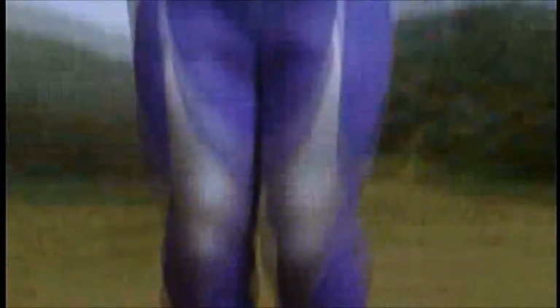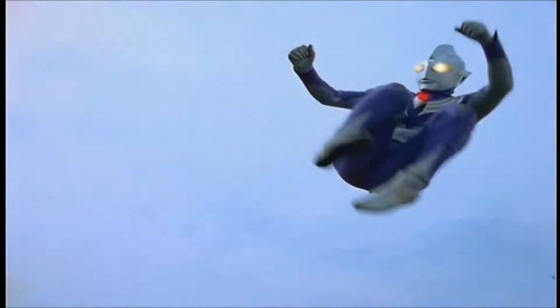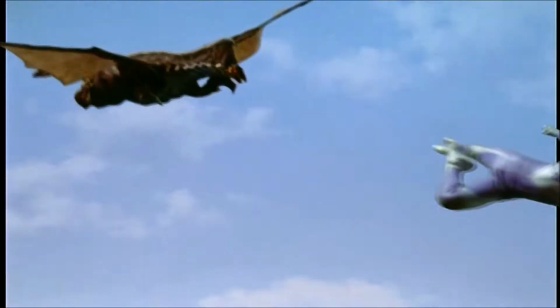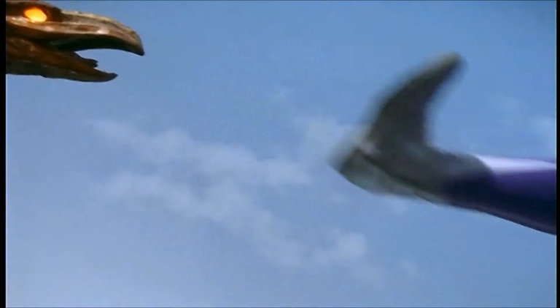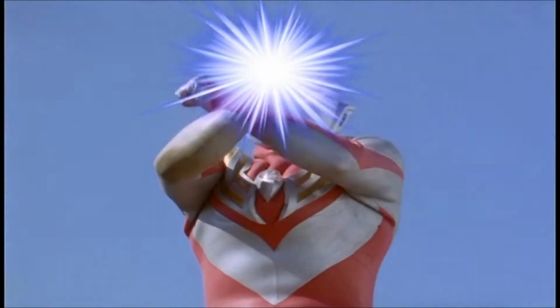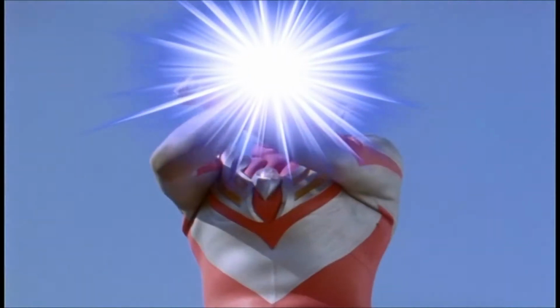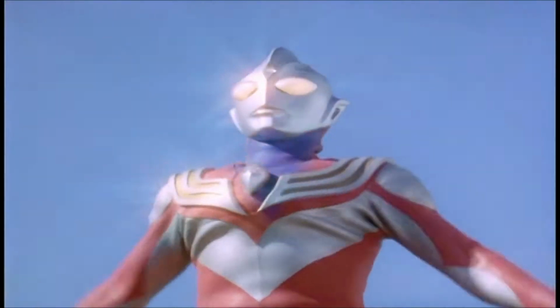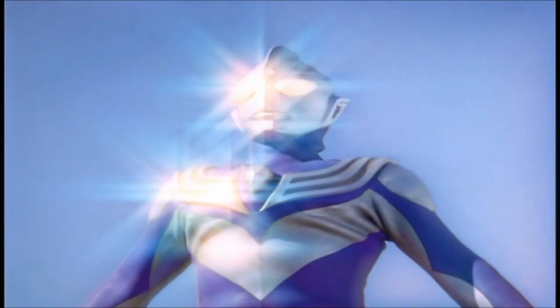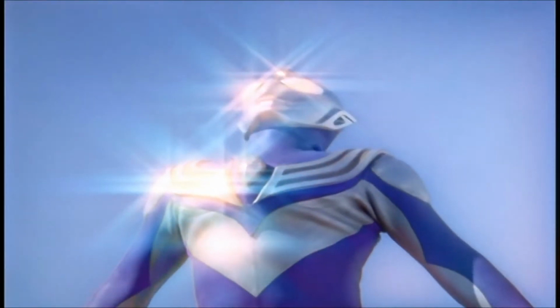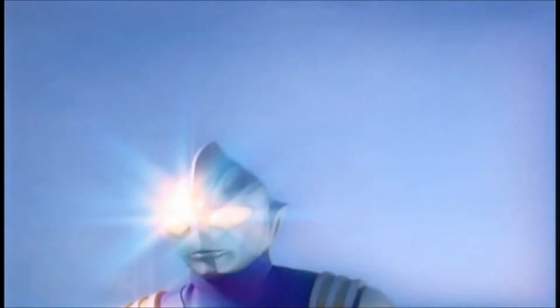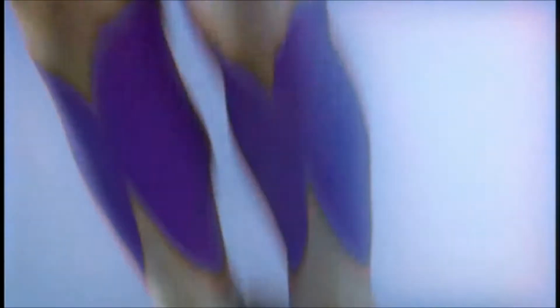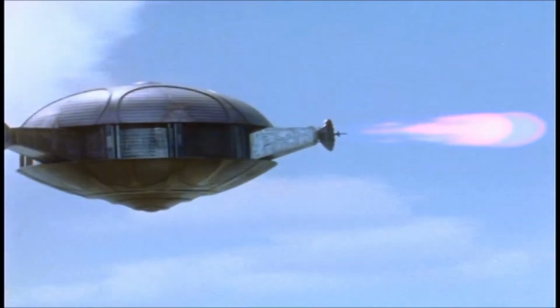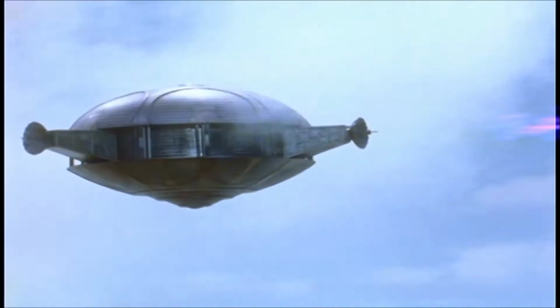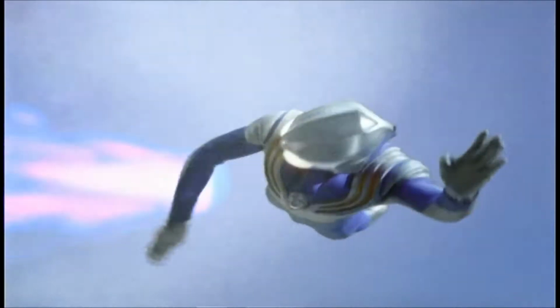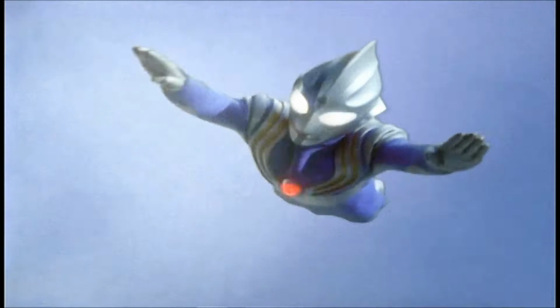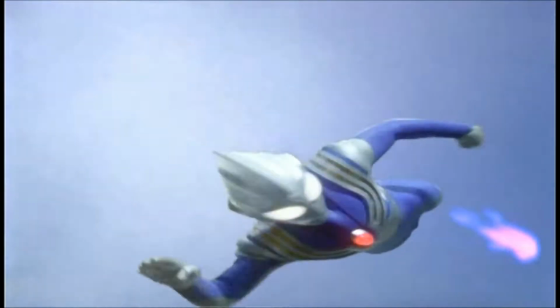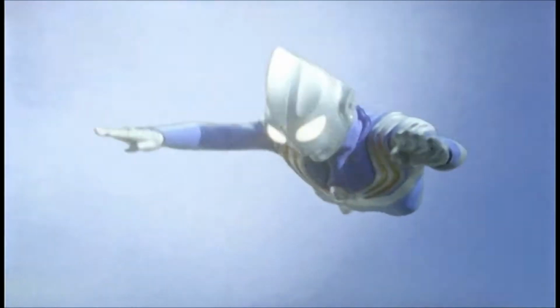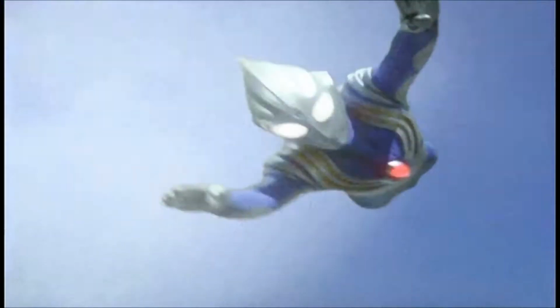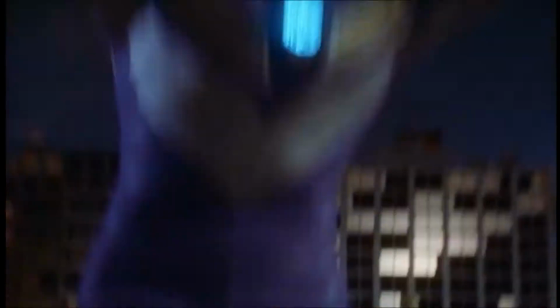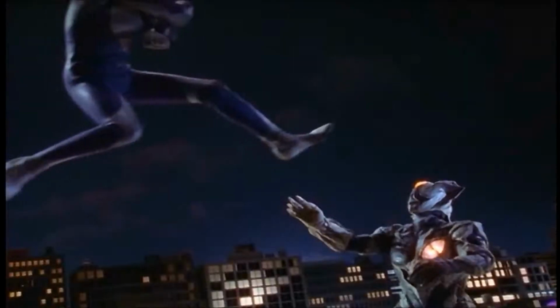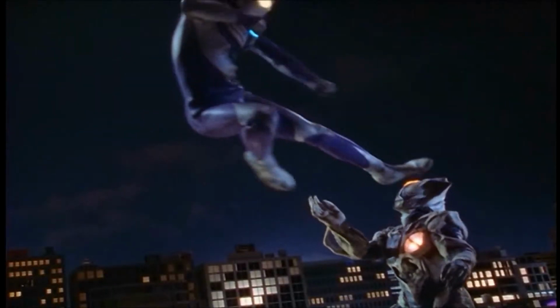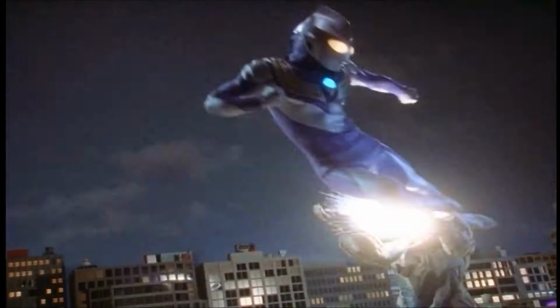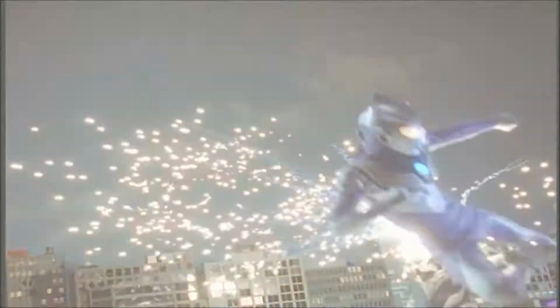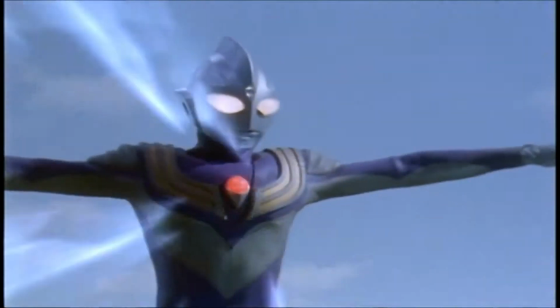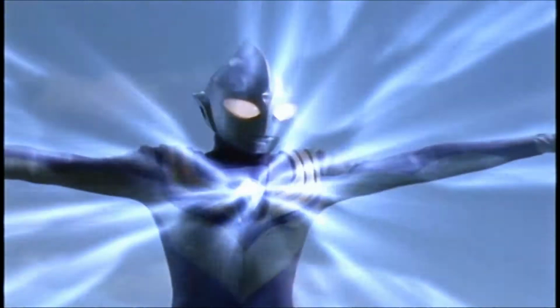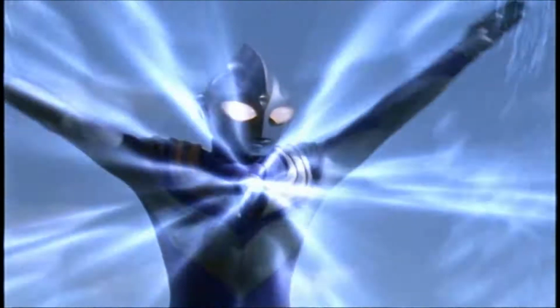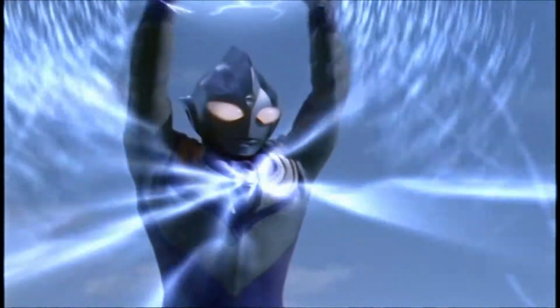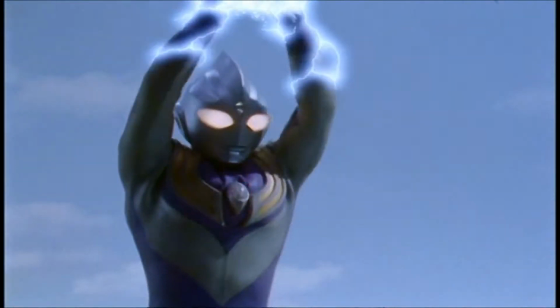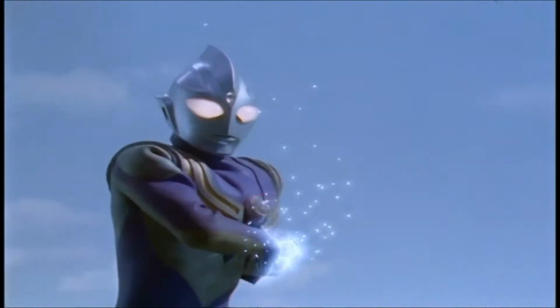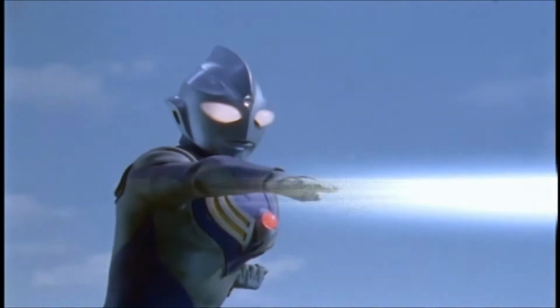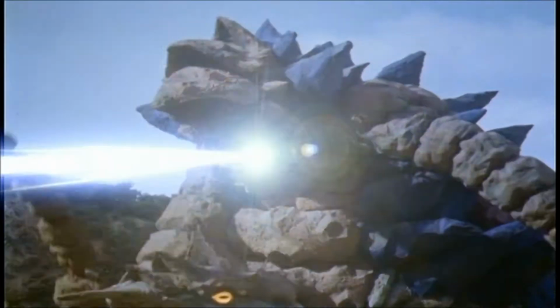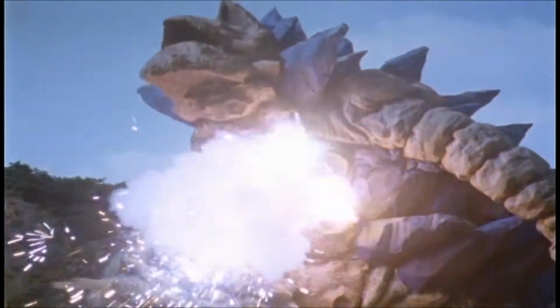When Ultraman Tiga switches to Speed Mode, his light particles vibrate at an accelerated rate, allowing his reflexes to triple in quickness. Speed Mode is also the only mode in which Ultraman can access his fastest luminizer, the Zetra Bolt.